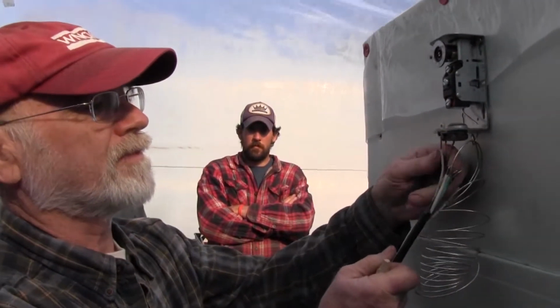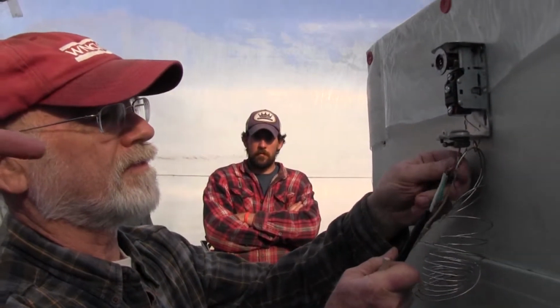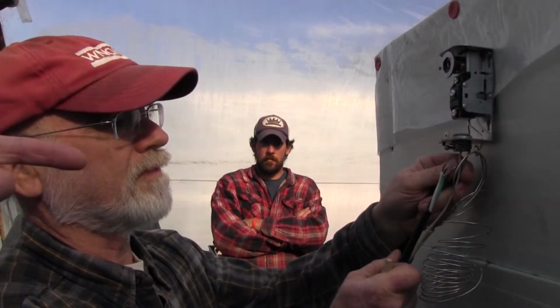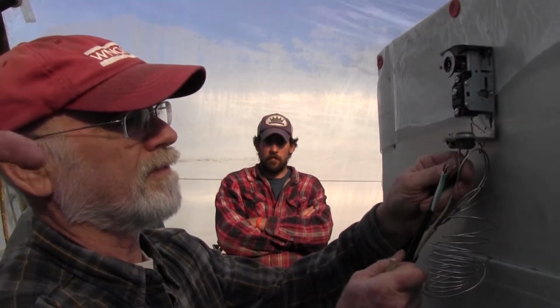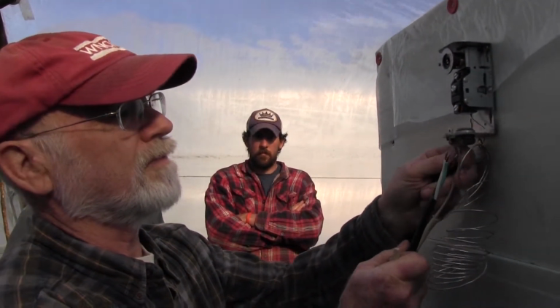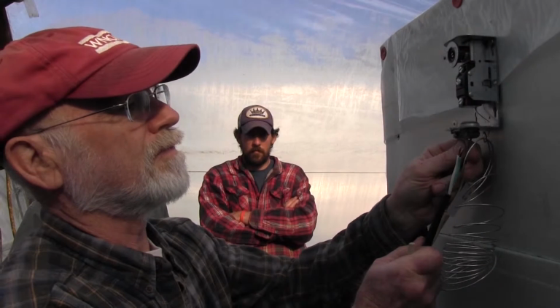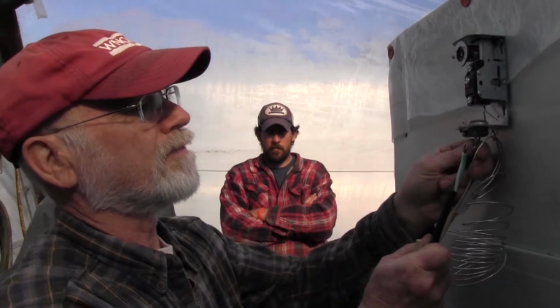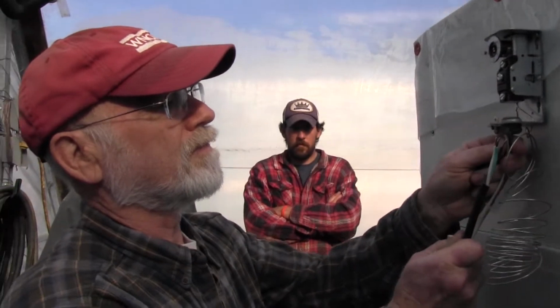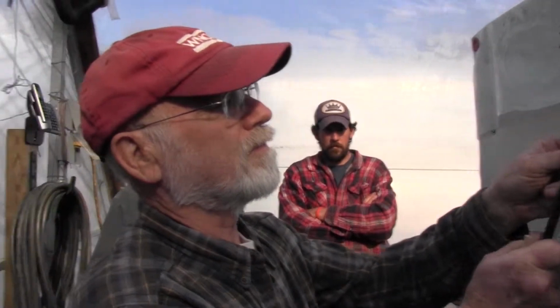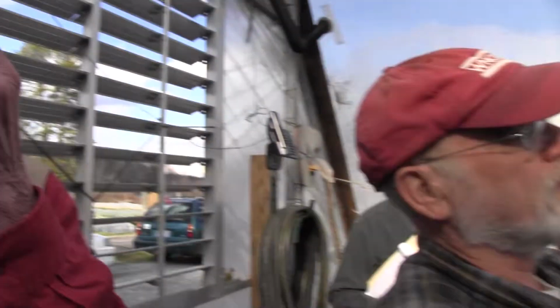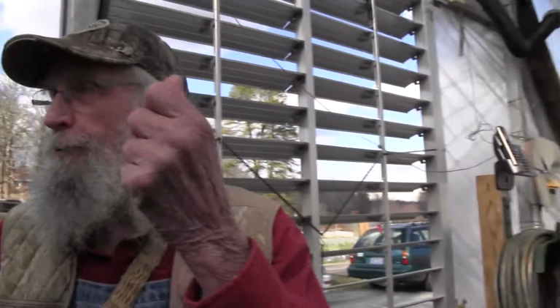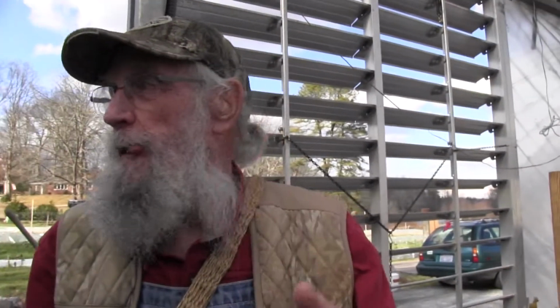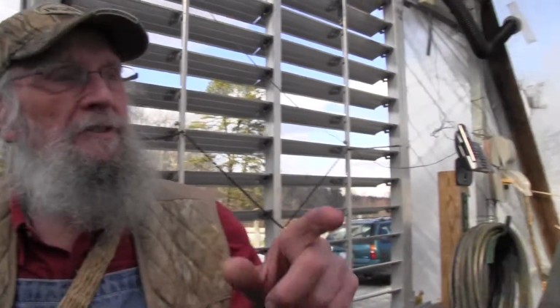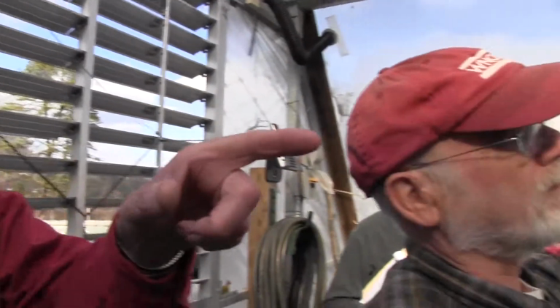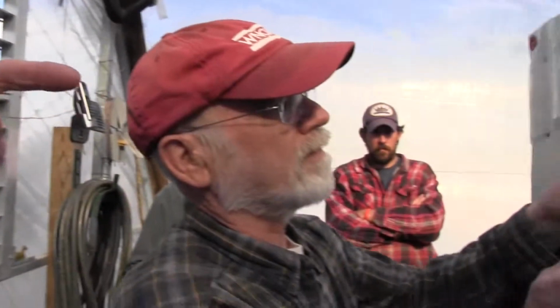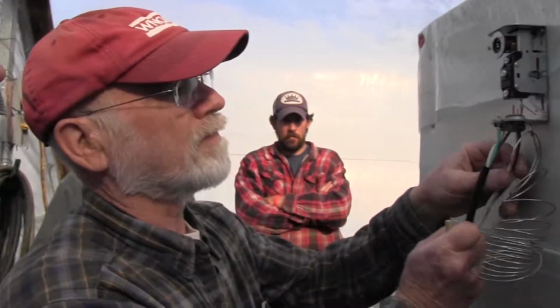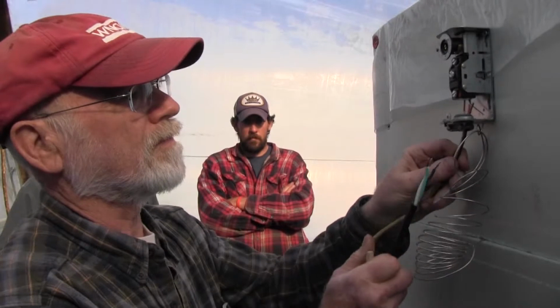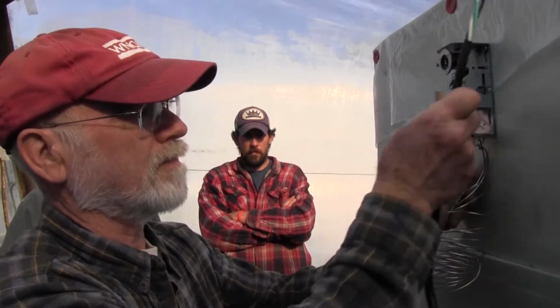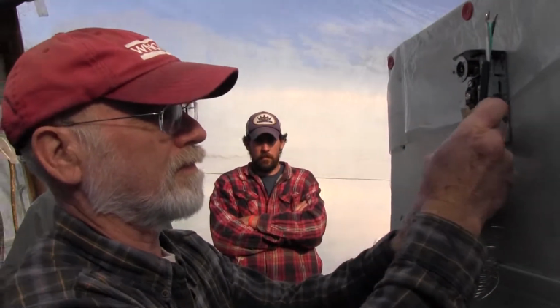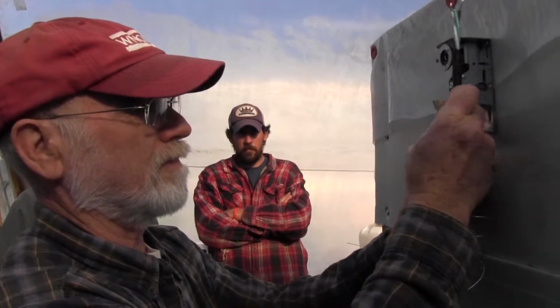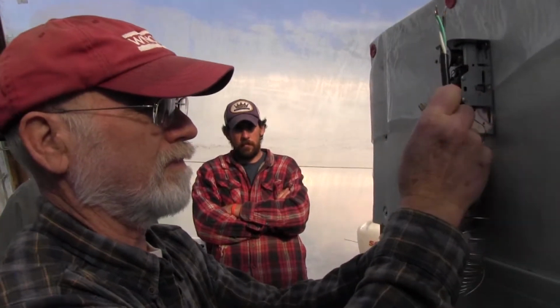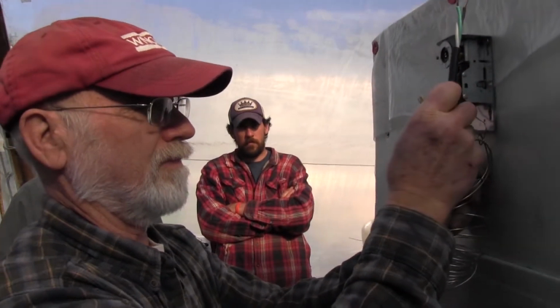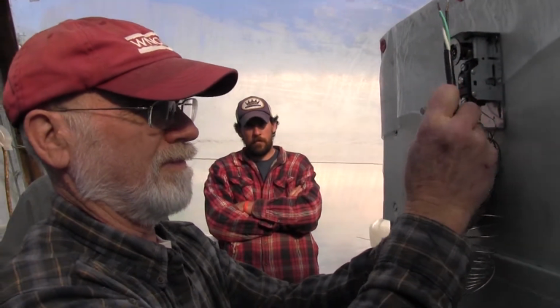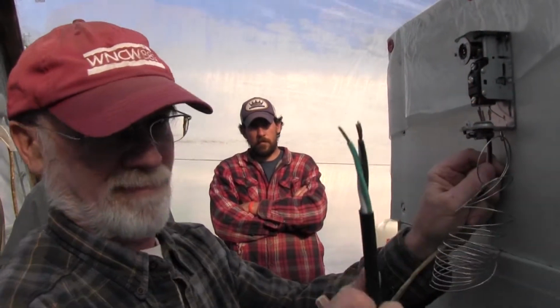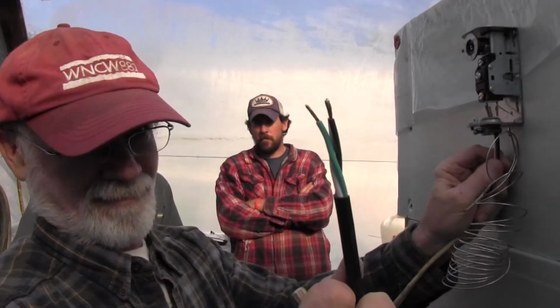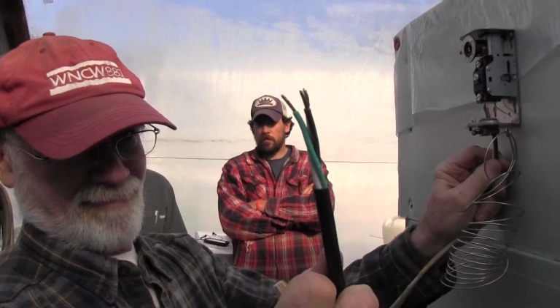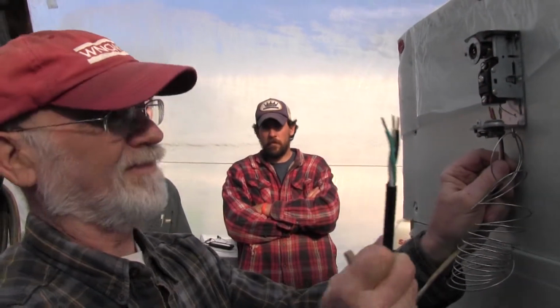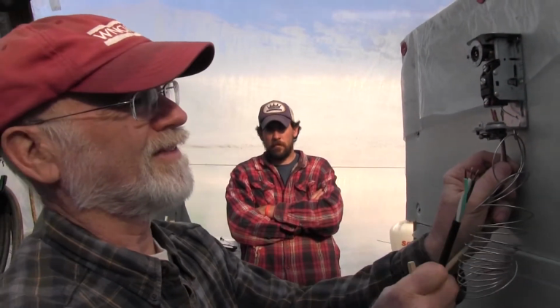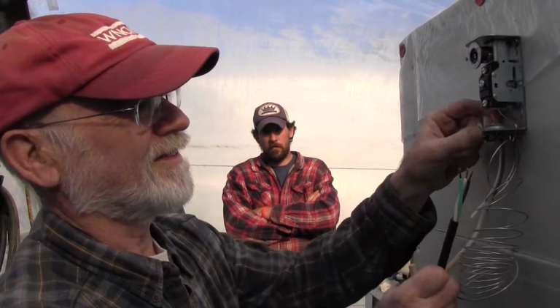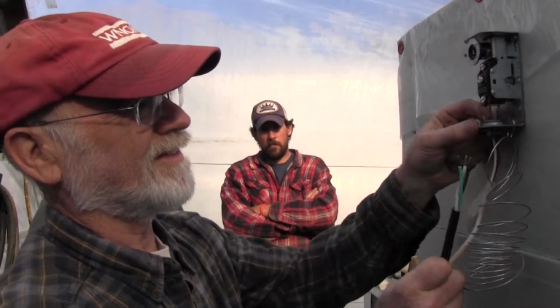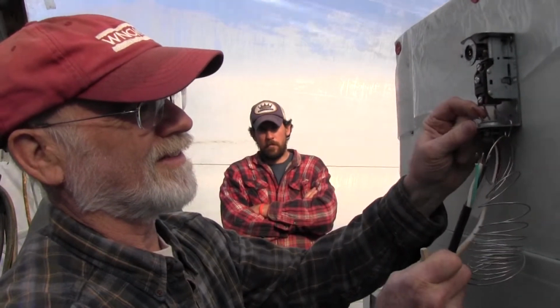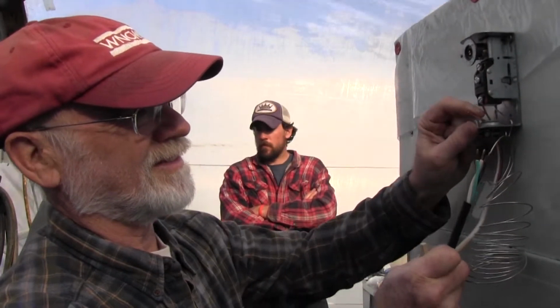The twisted copper wire carries more electricity than a solid one, and they soldered the very end so it wouldn't unwrap — that's my idea of somebody that really cares. More surface area carries more current.